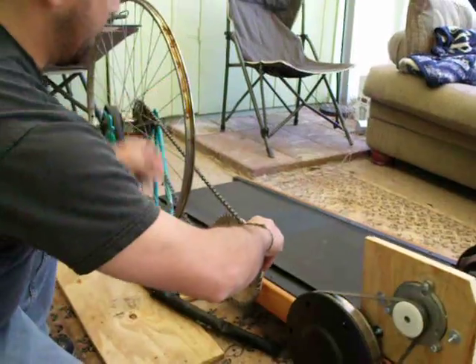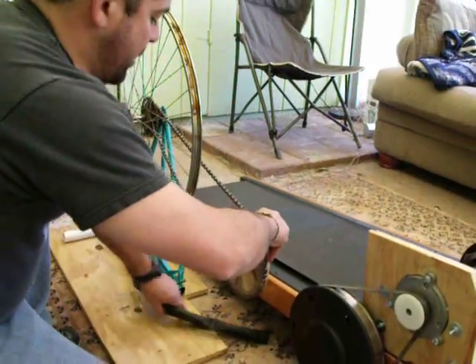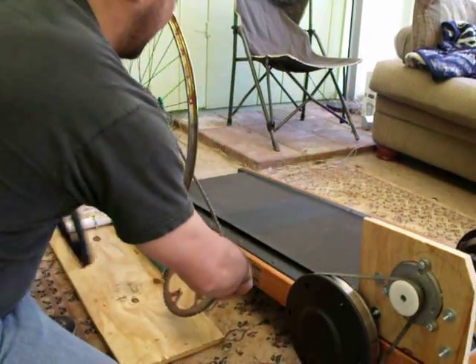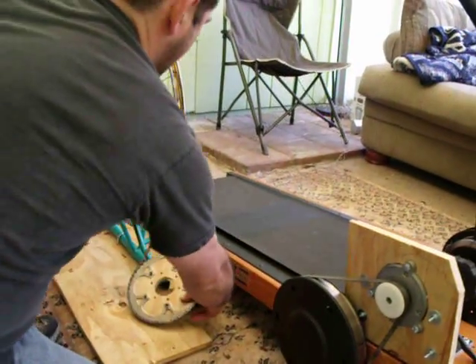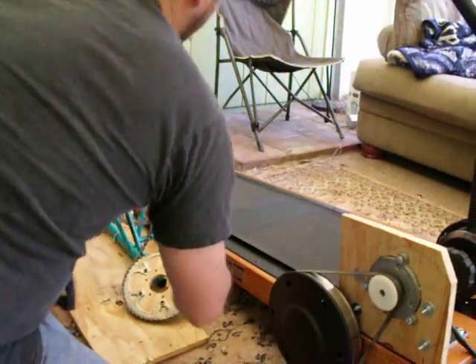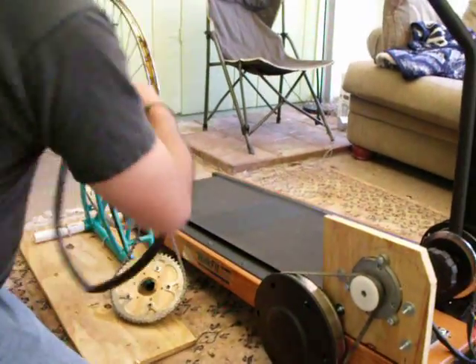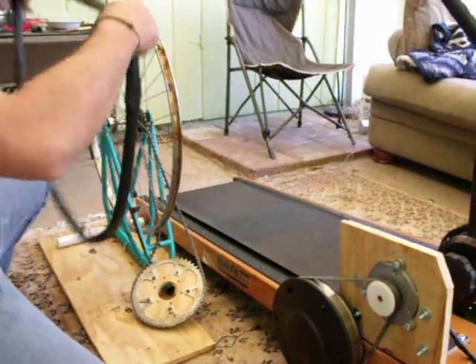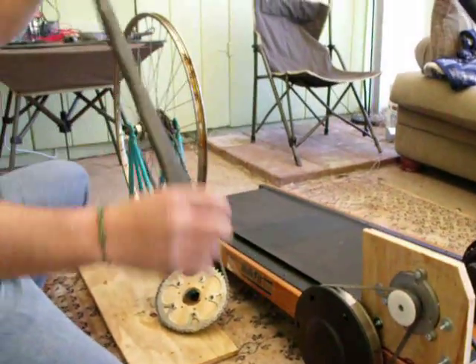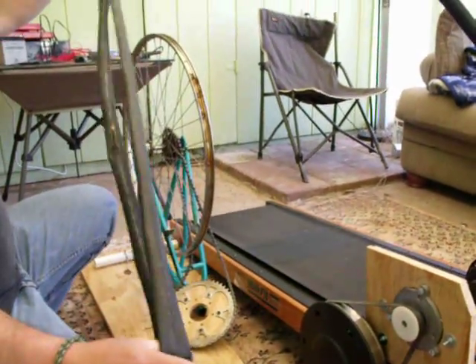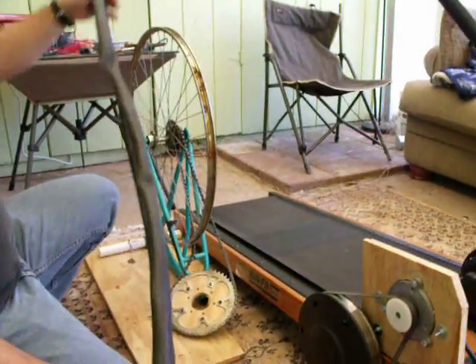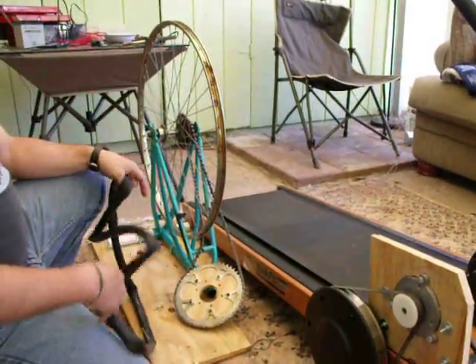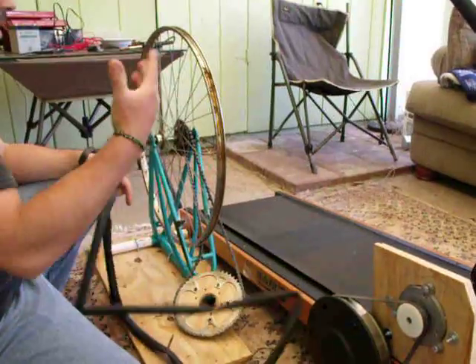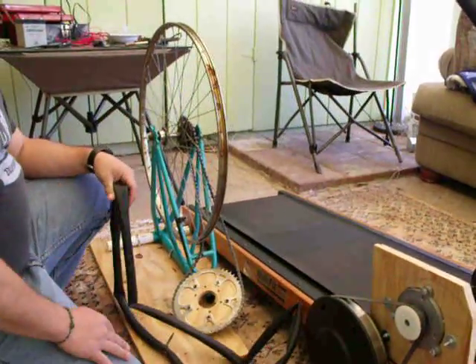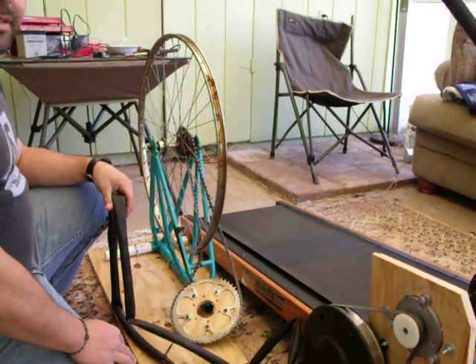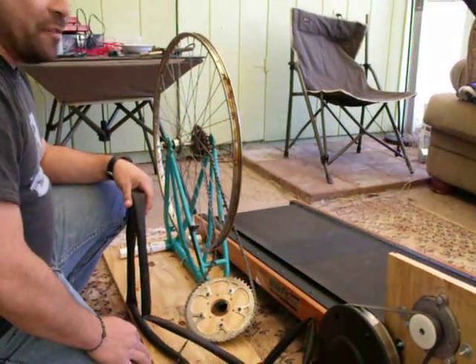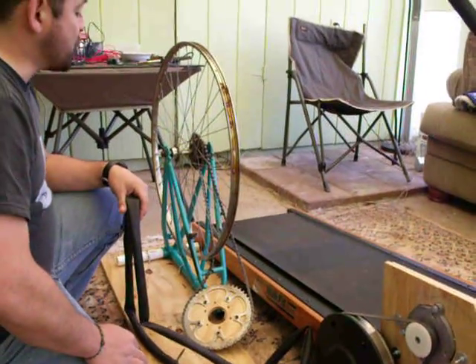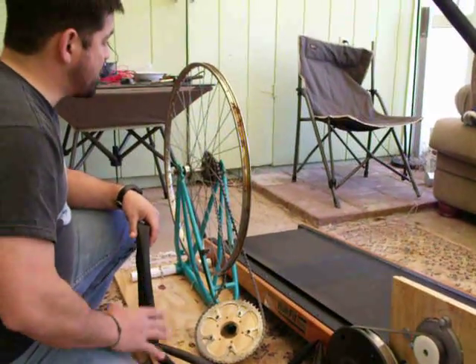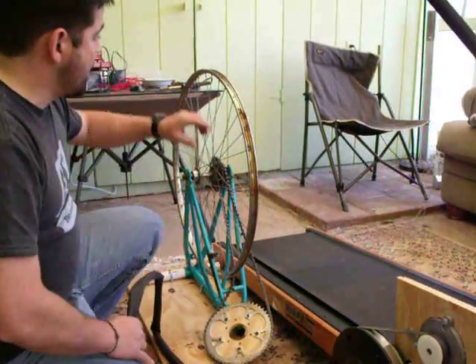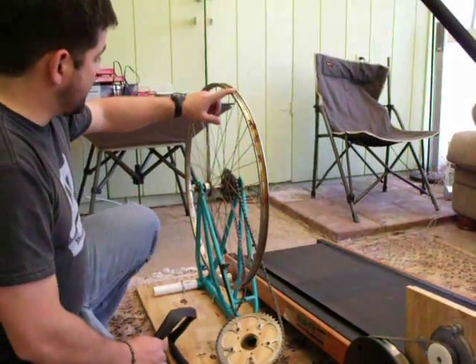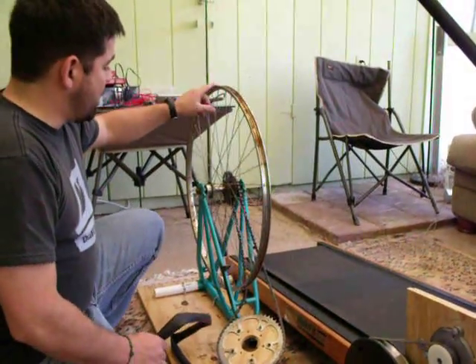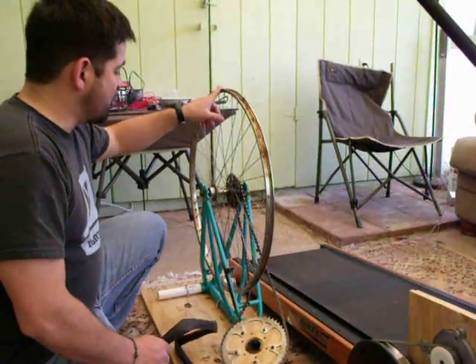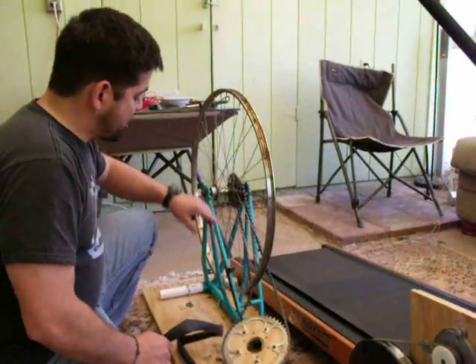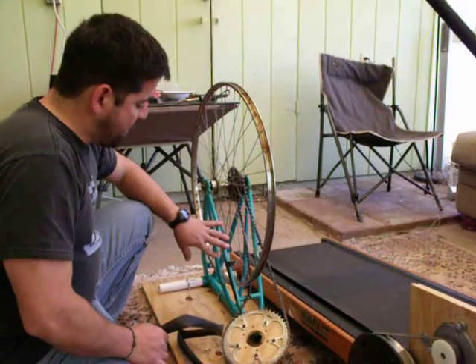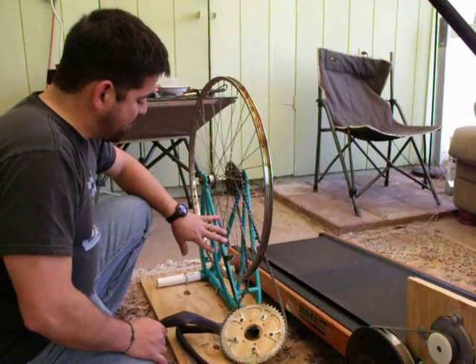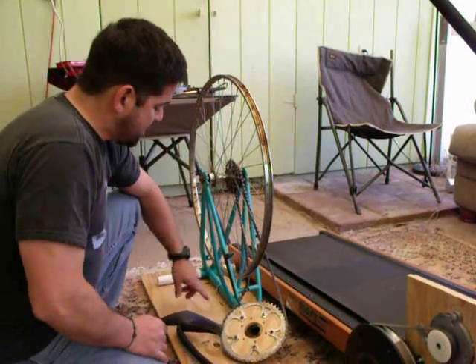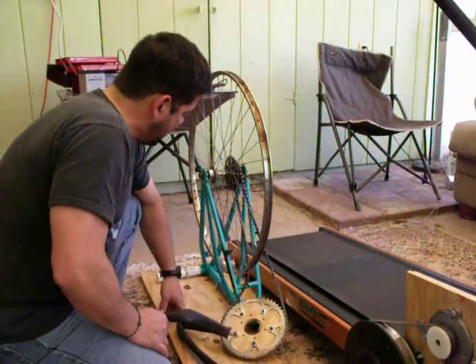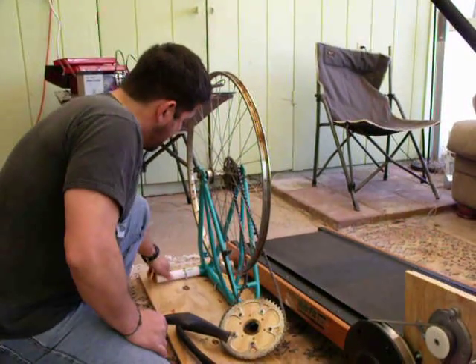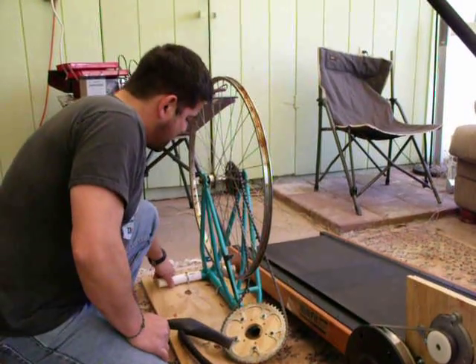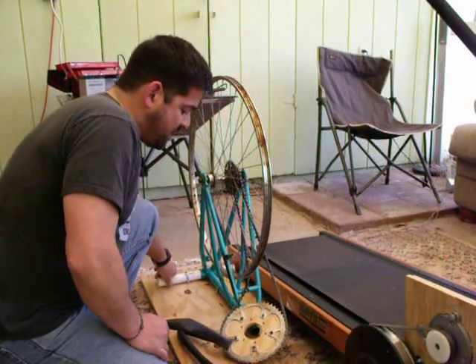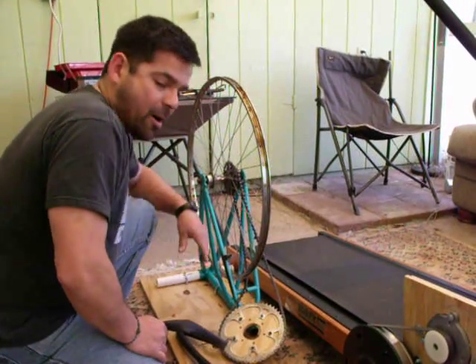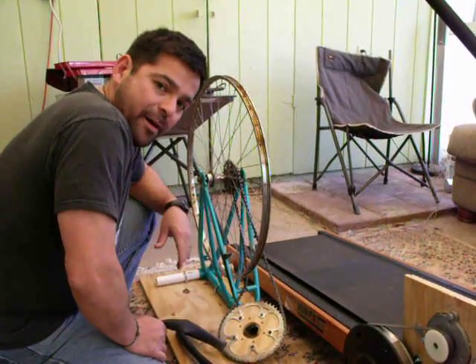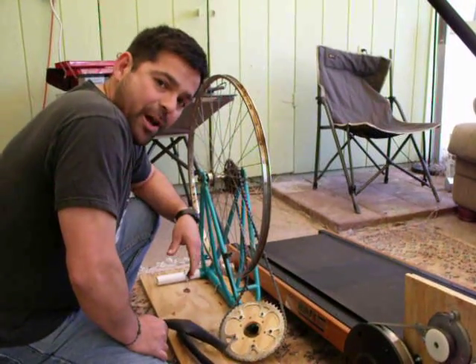Now that wheel — we were going to use an old bike tire. And by the way, all this stuff we found in the trash. So this wheel: trash. This bike frame: trash. This piece of wood, some of this PVC — all found in the trash.